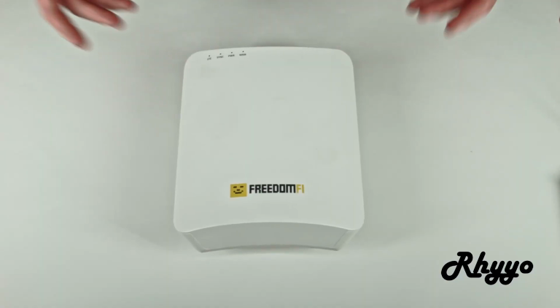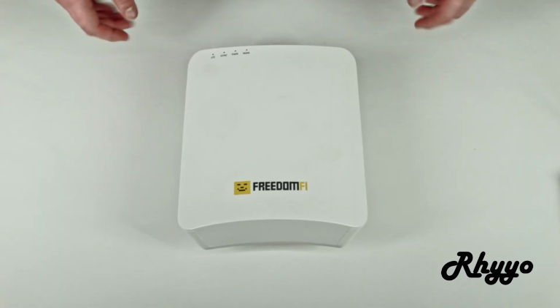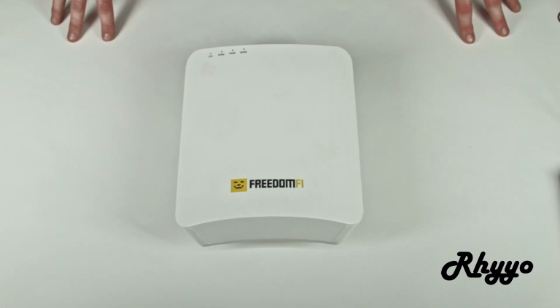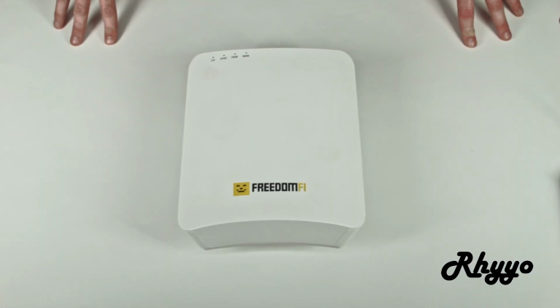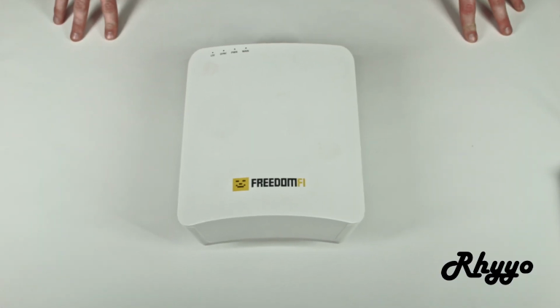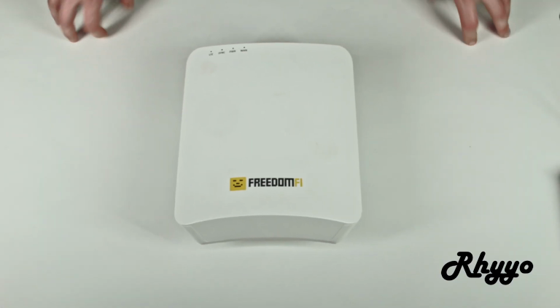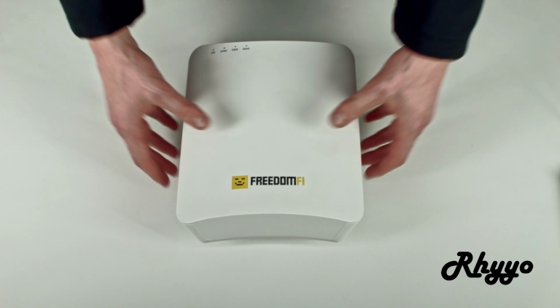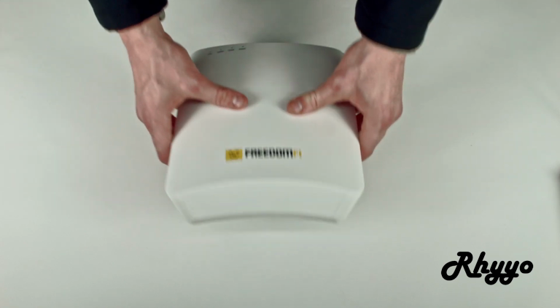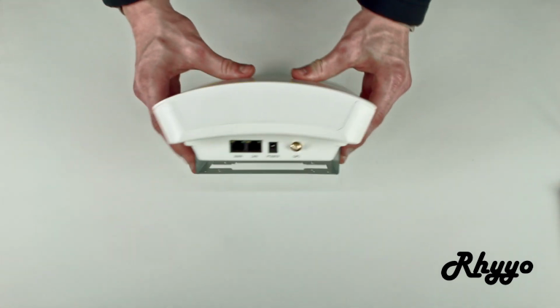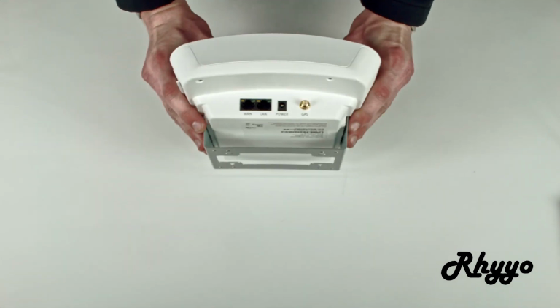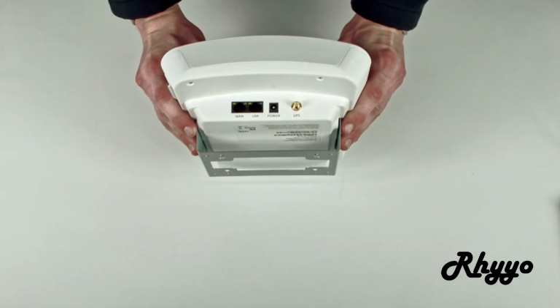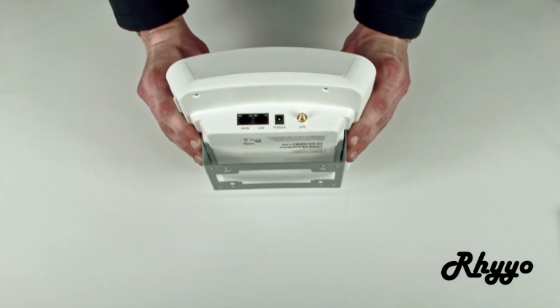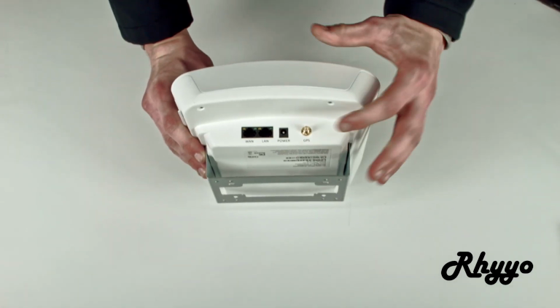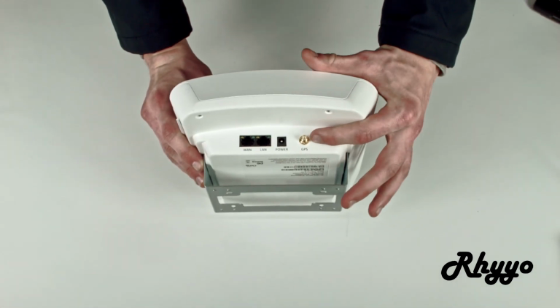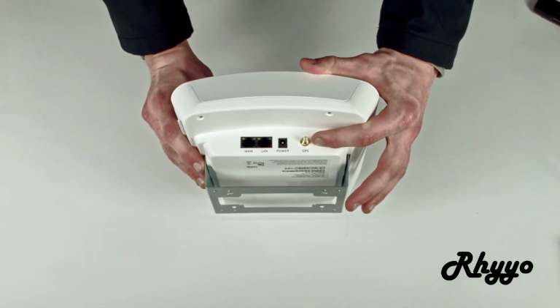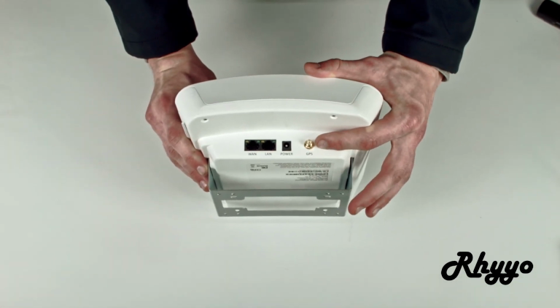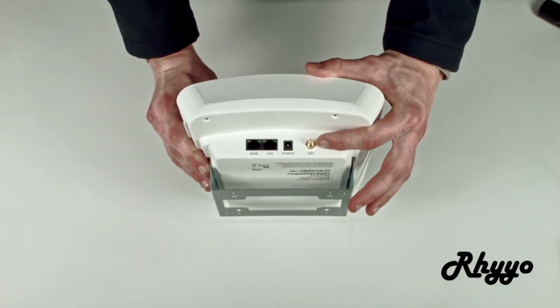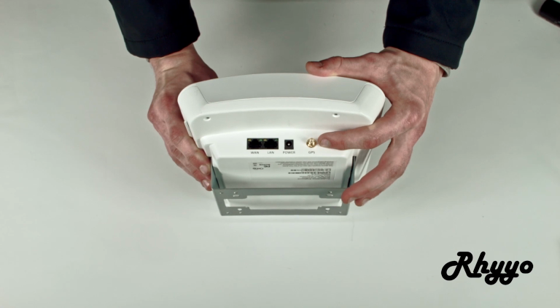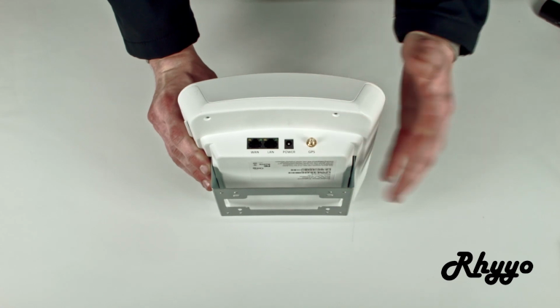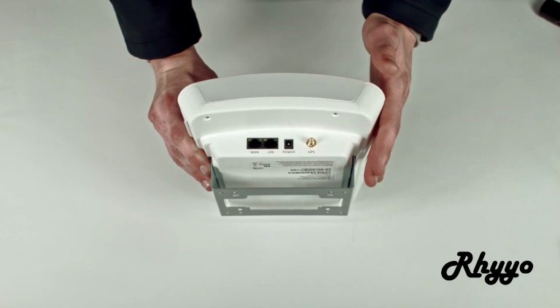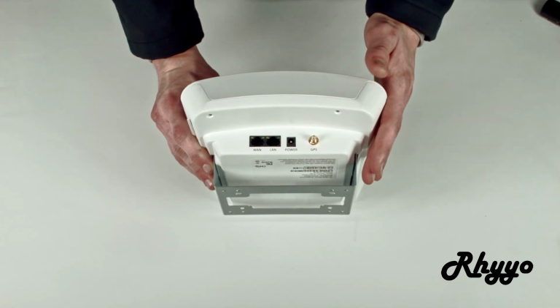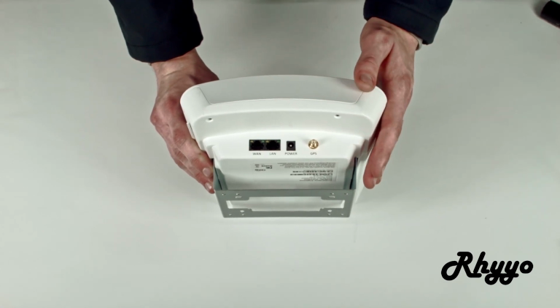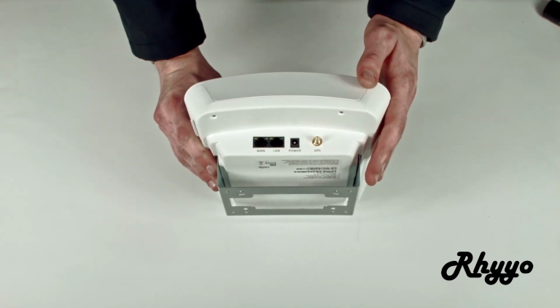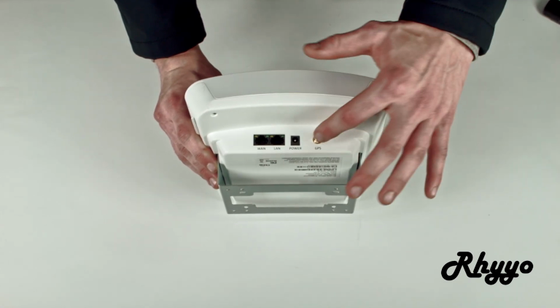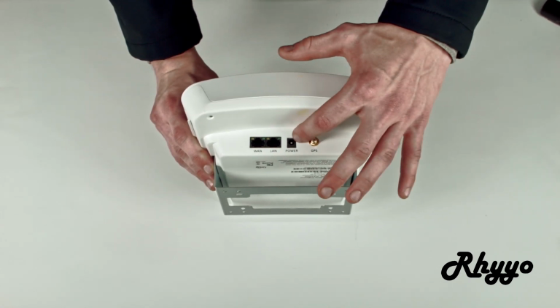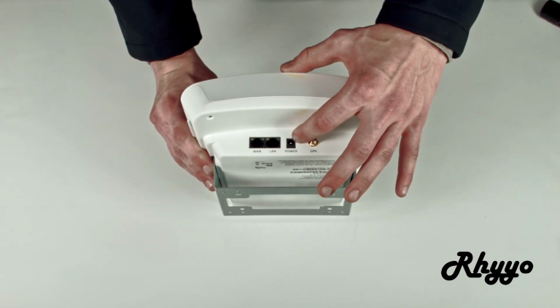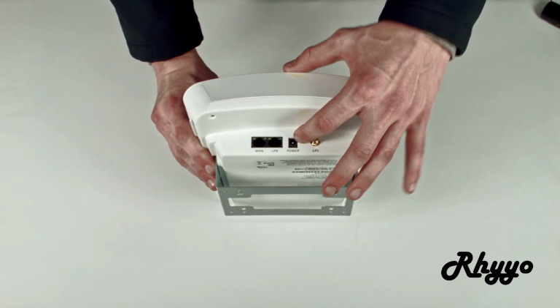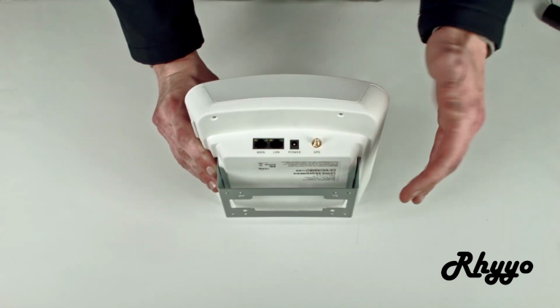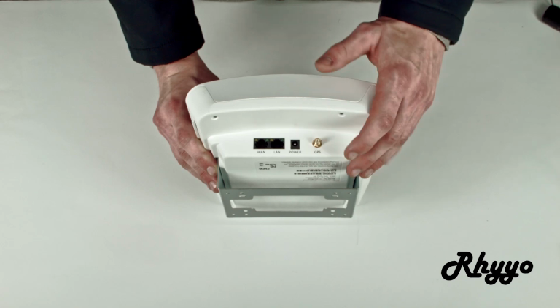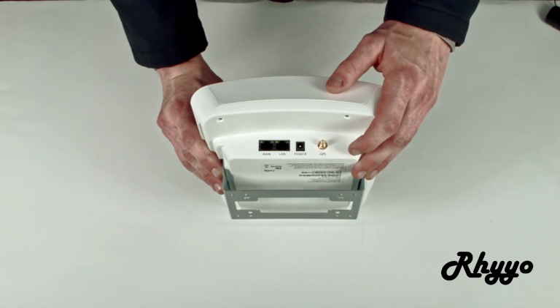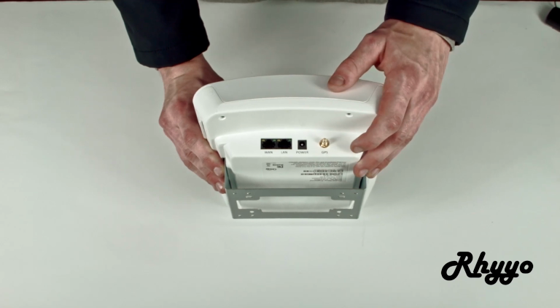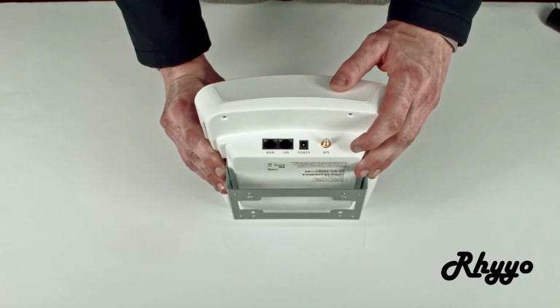Next let's take a look at the FreedomFi radio itself. On the bottom we have a few ports. Right here we have the GPS so we're able to get an accurate location on the FreedomFi radio itself. Next to that we have the power supply, but you will not need that if you're going PoE injected.